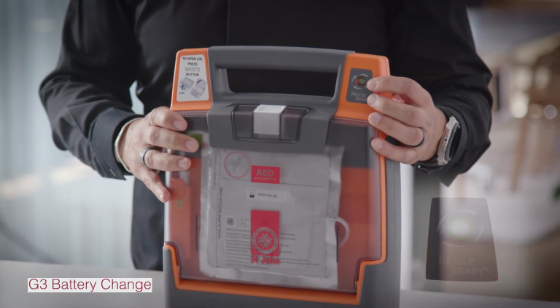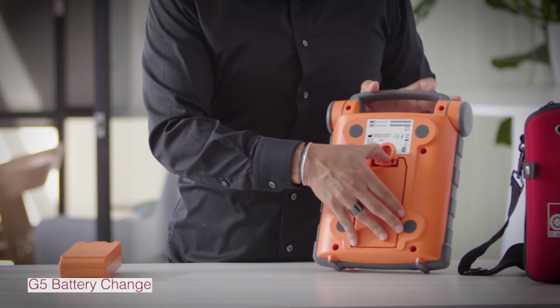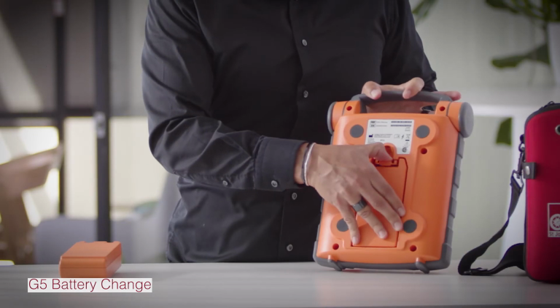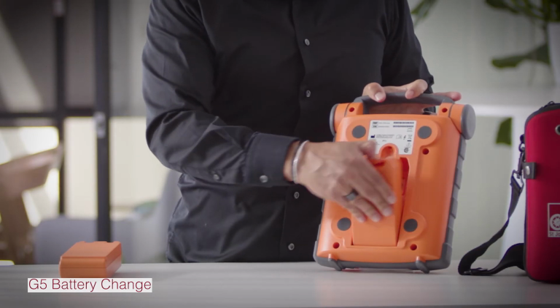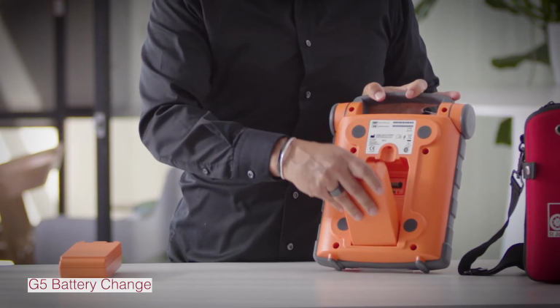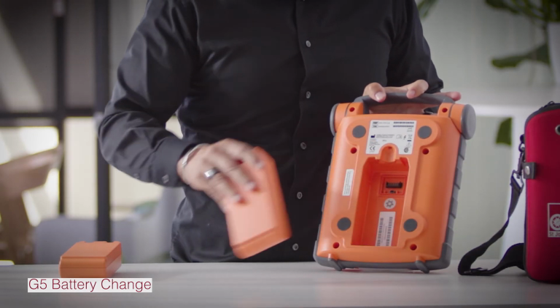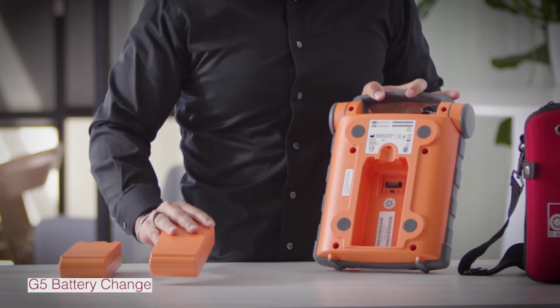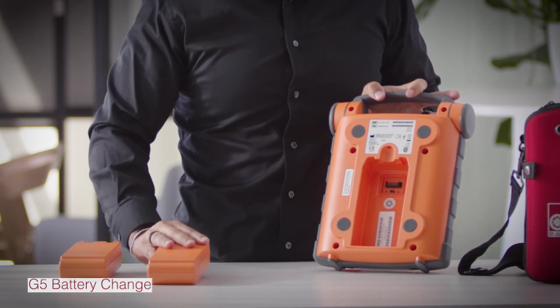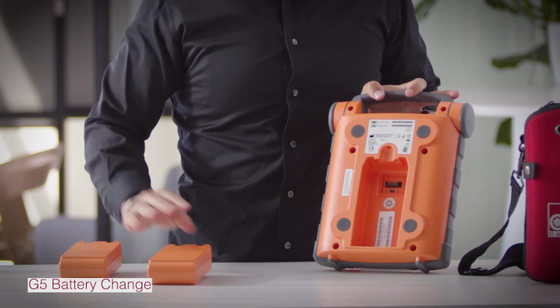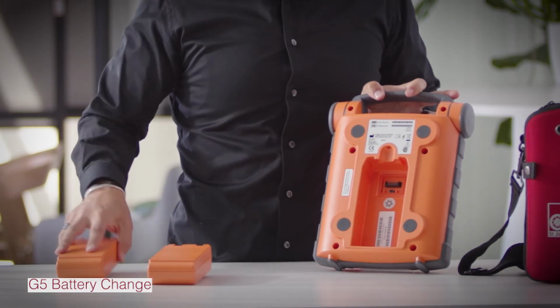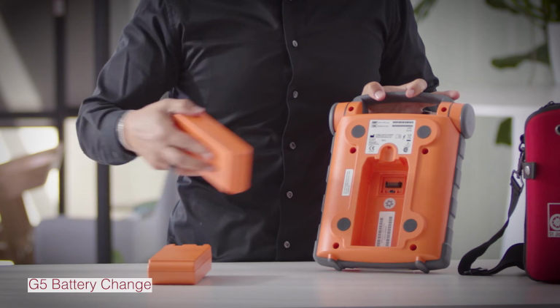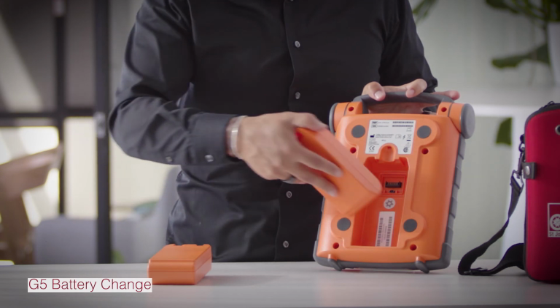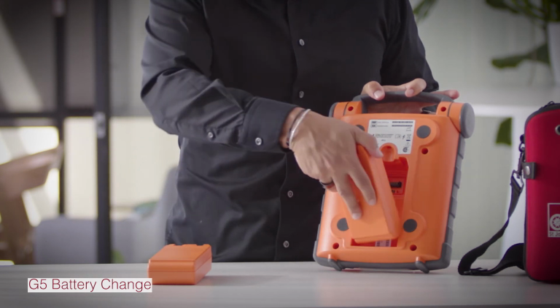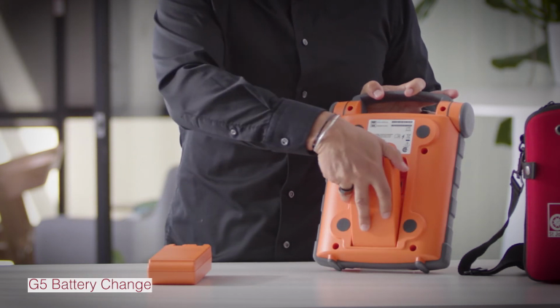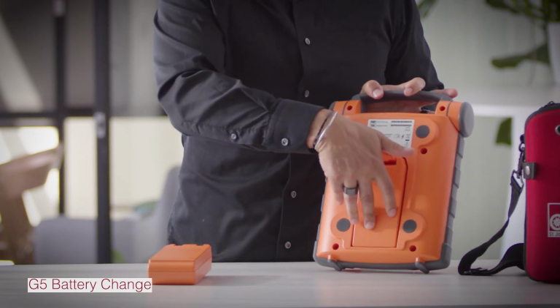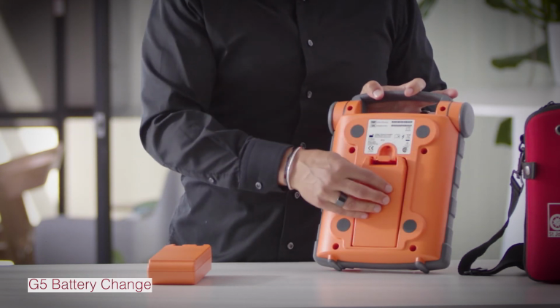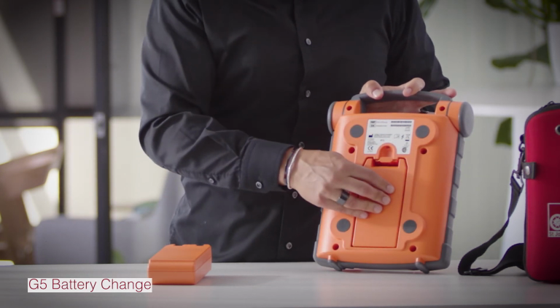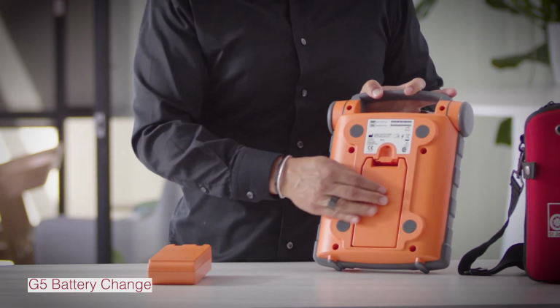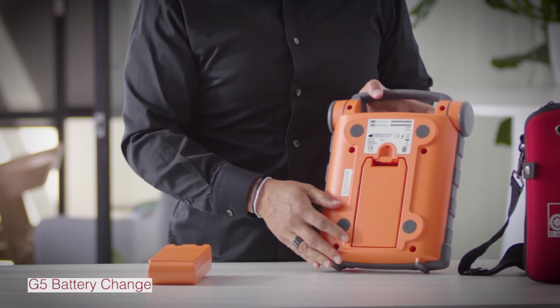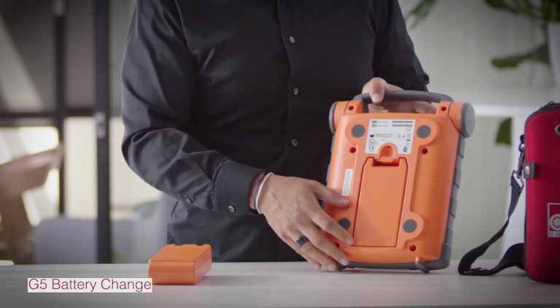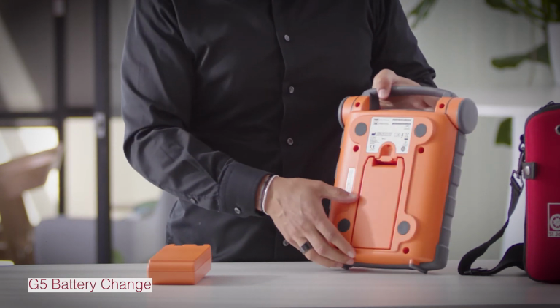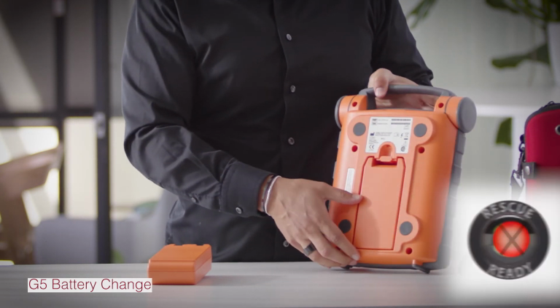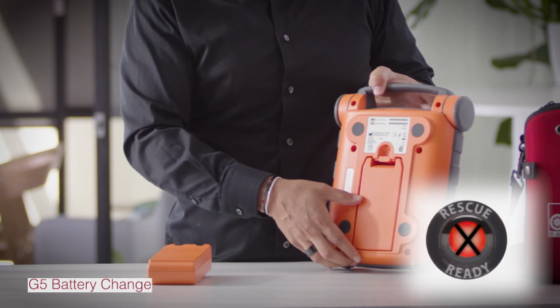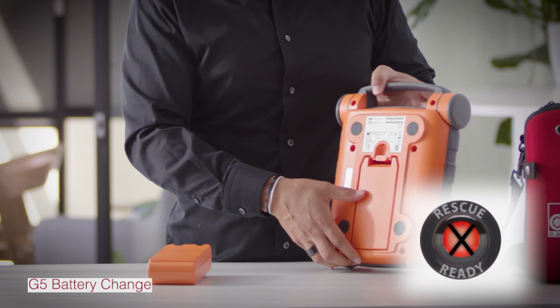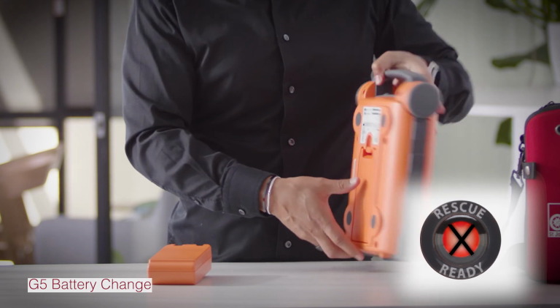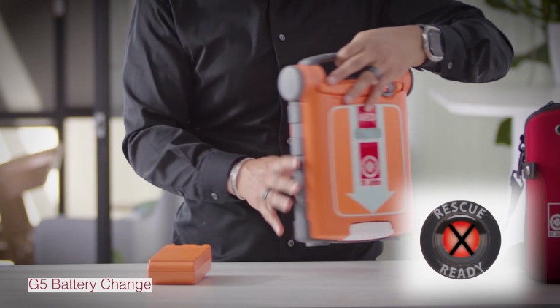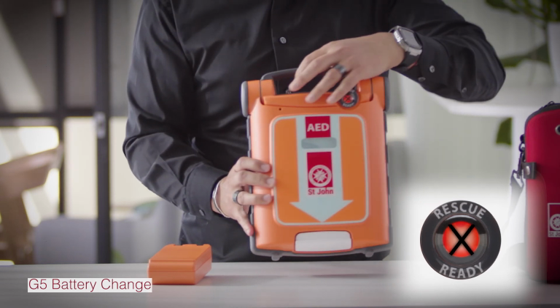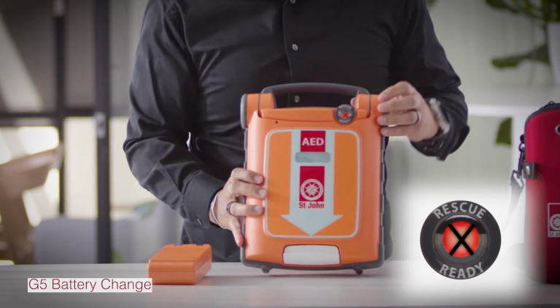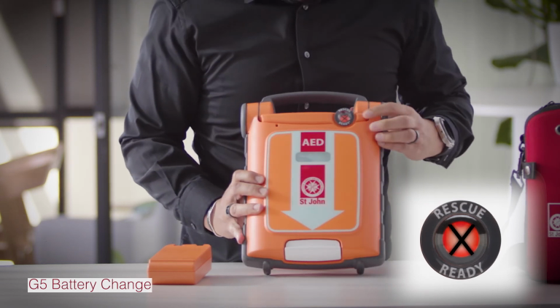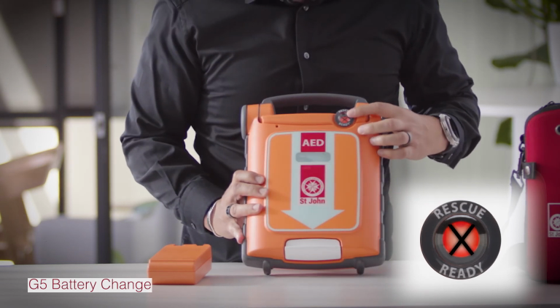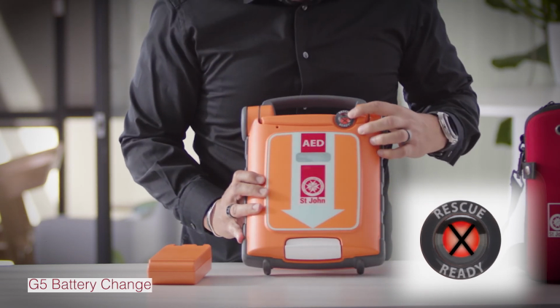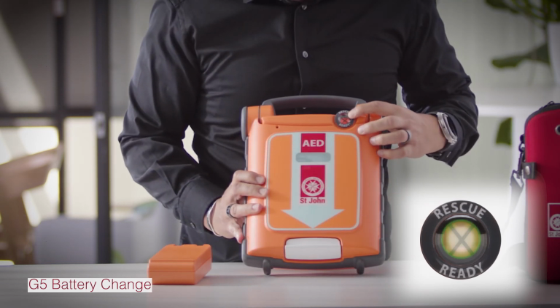Push on the latch to release the battery. The battery only goes in one way. When you hear the click, it's secure. To ensure that you've done it correctly, the rescue ready indicator will turn green.